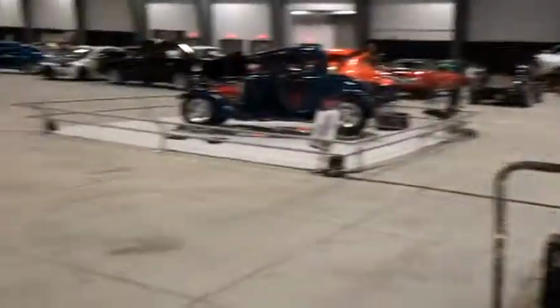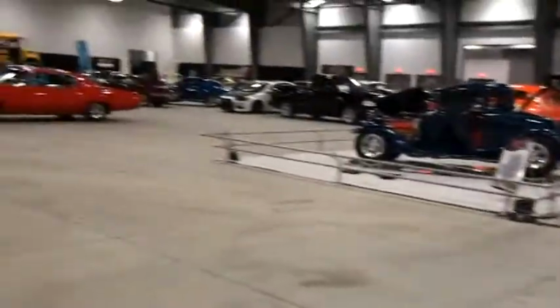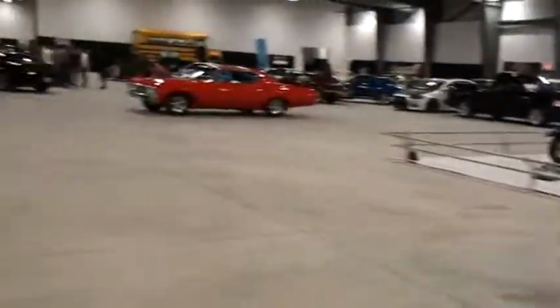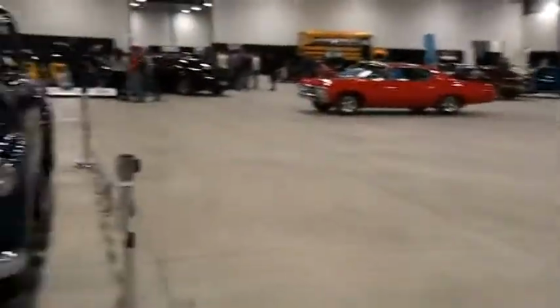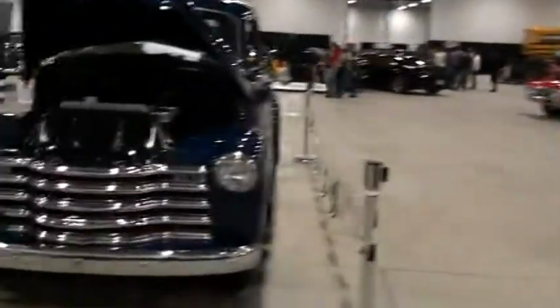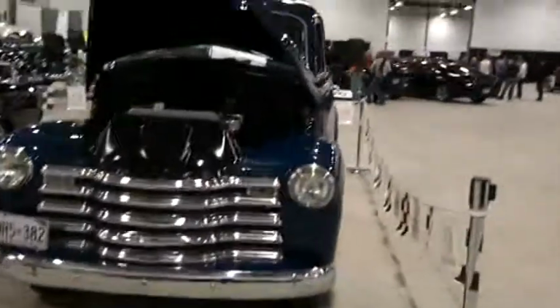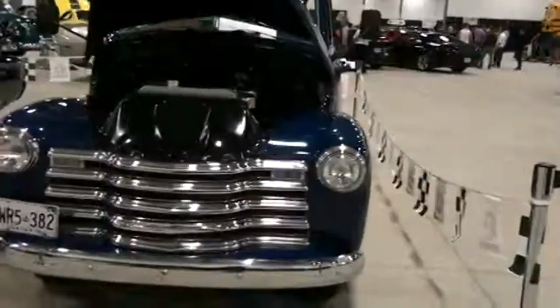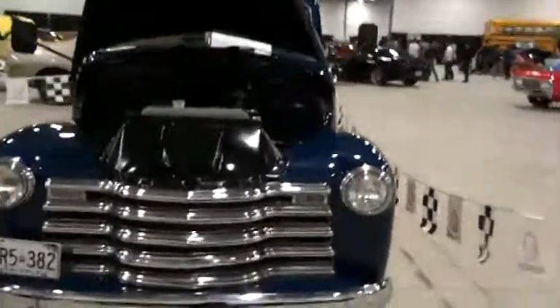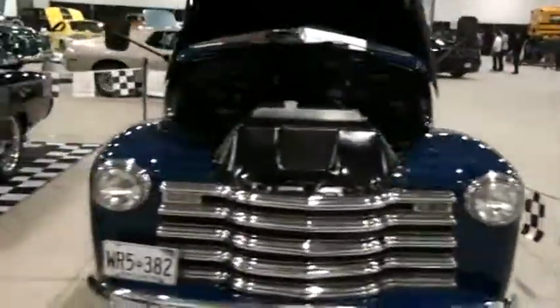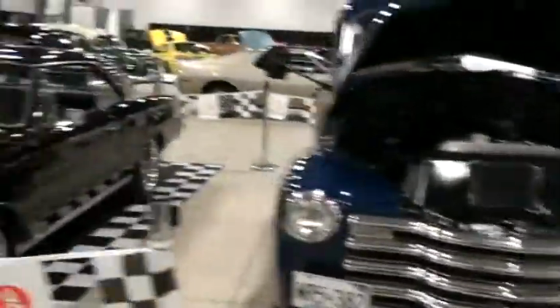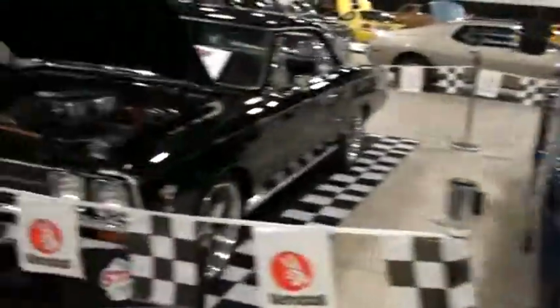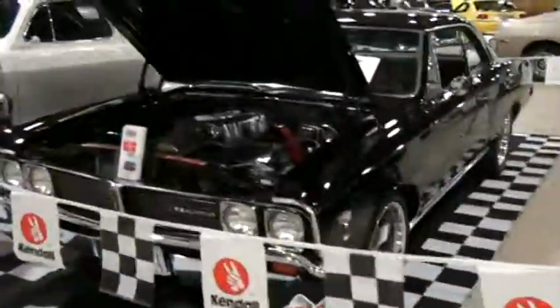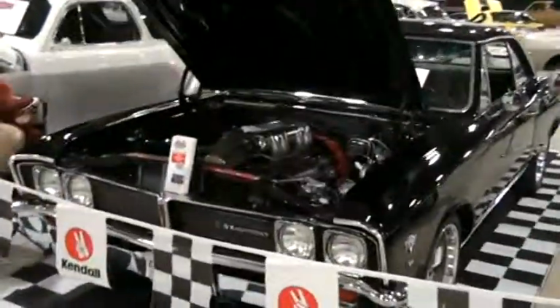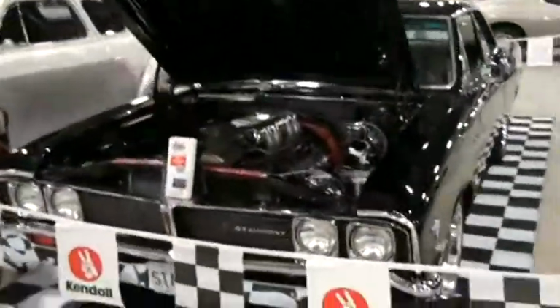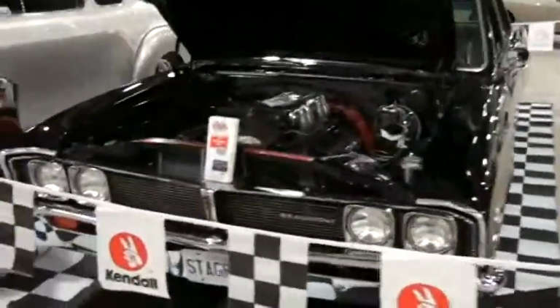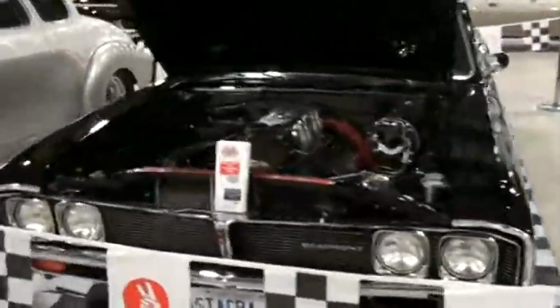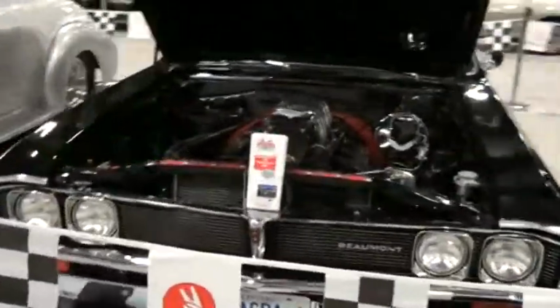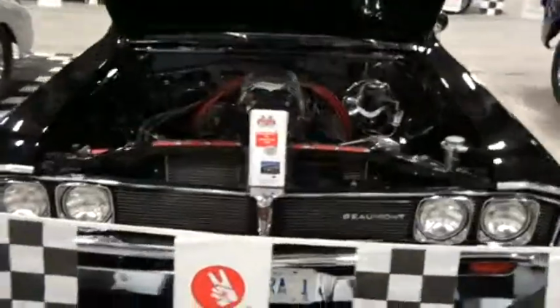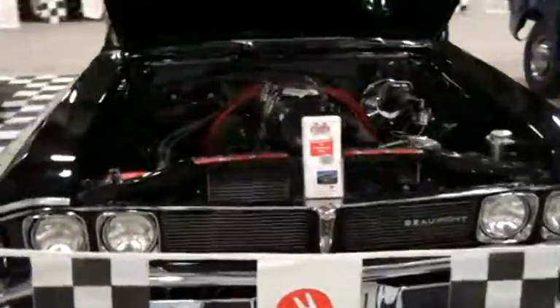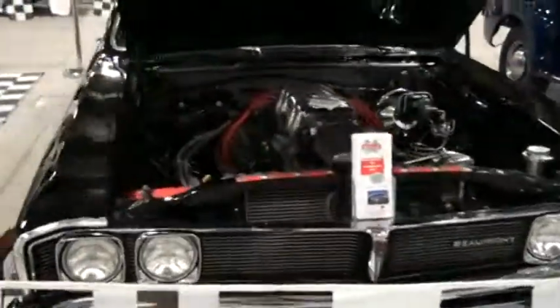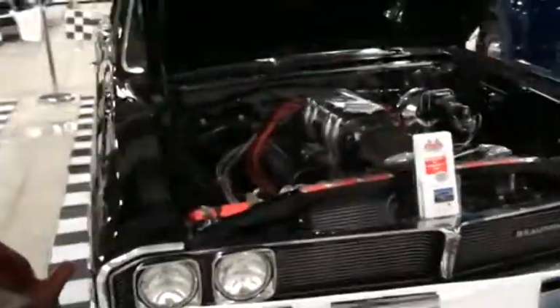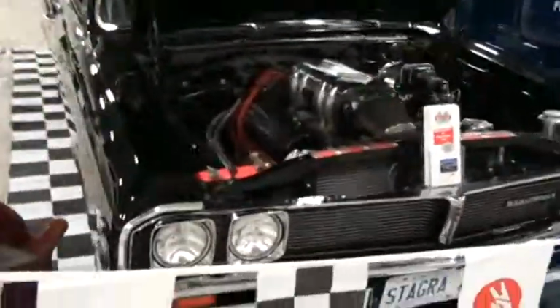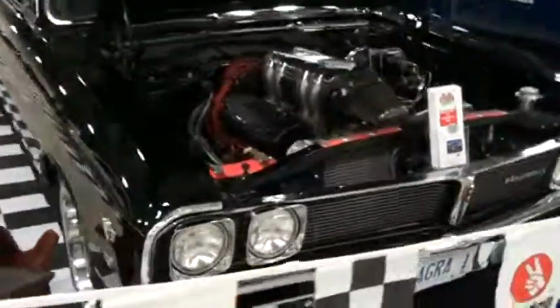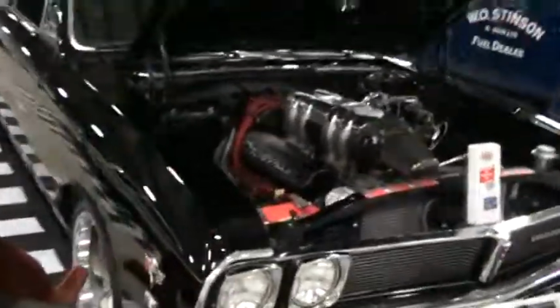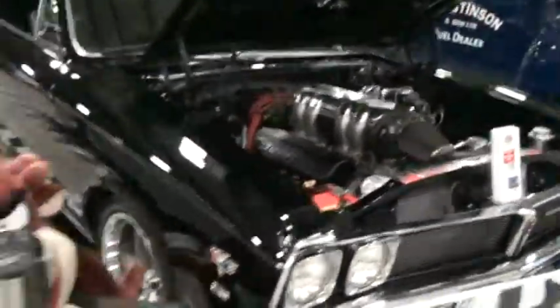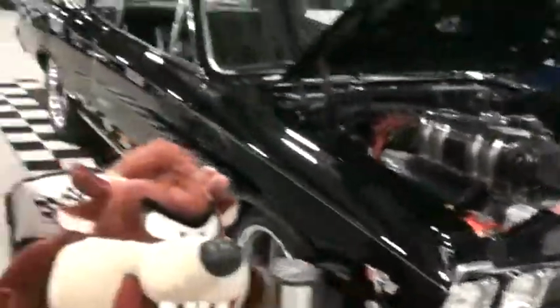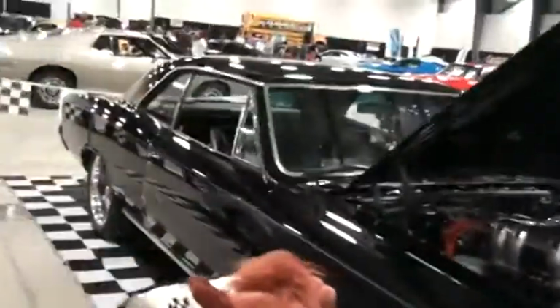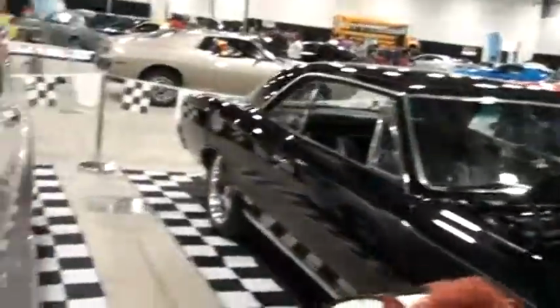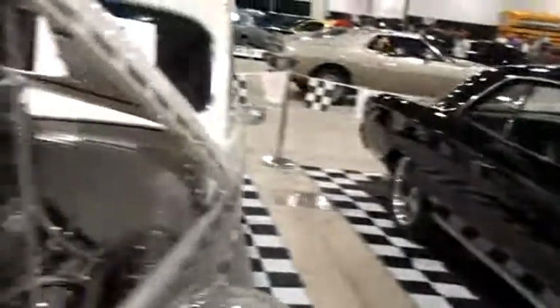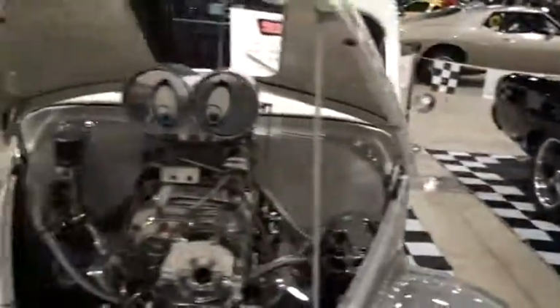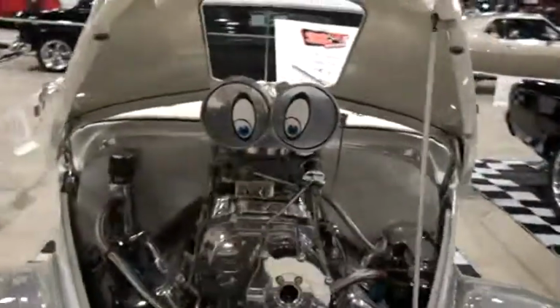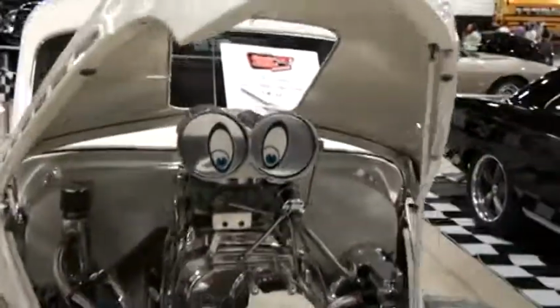There's a nice Chevy truck, and there's John Stacey's Beaumont, which is a freaky Chevelle made in Canada with a Pontiac symbol.